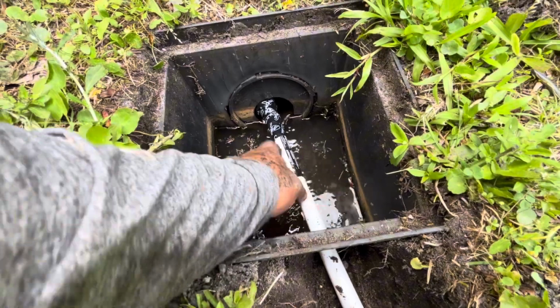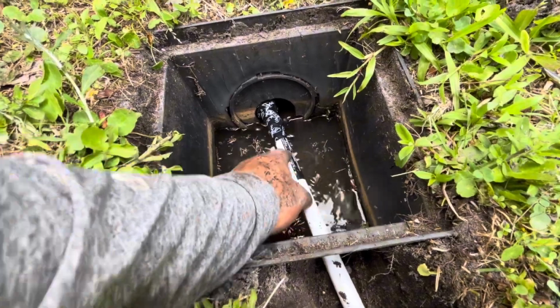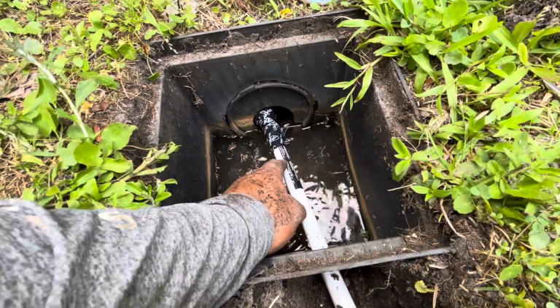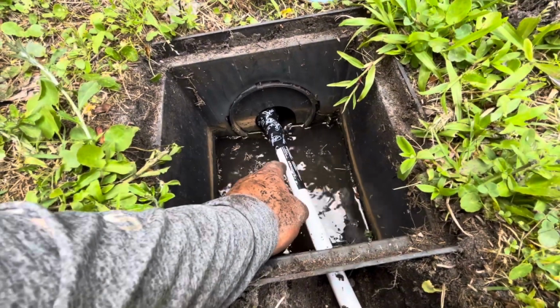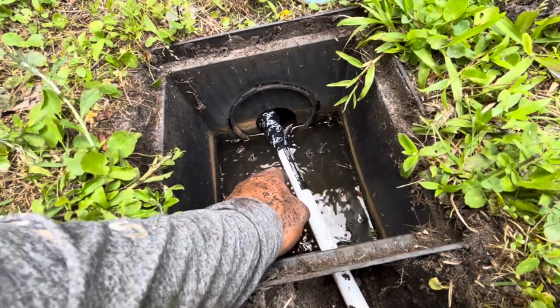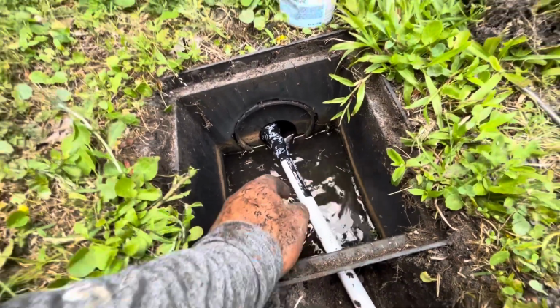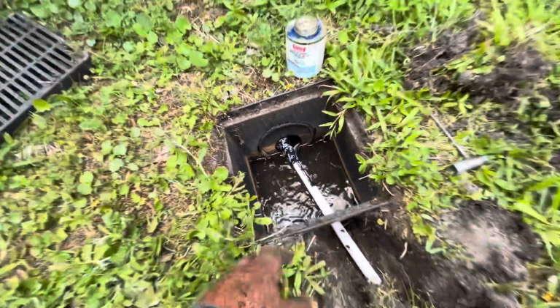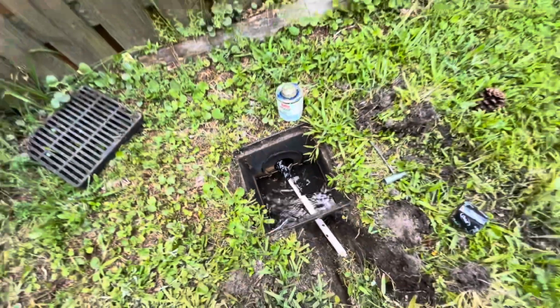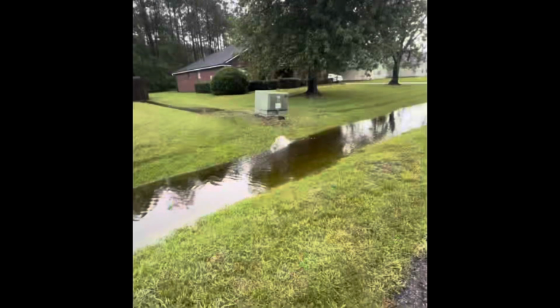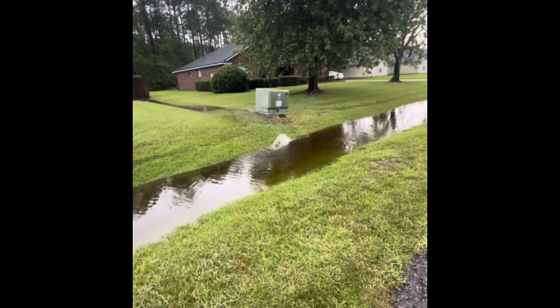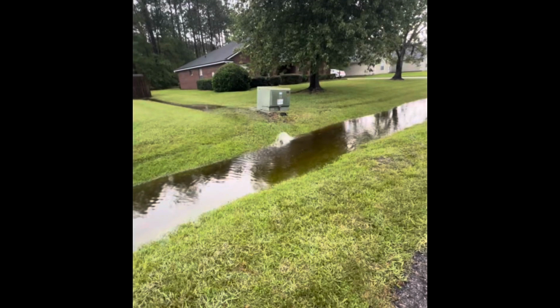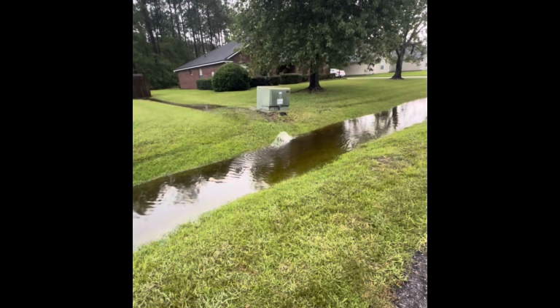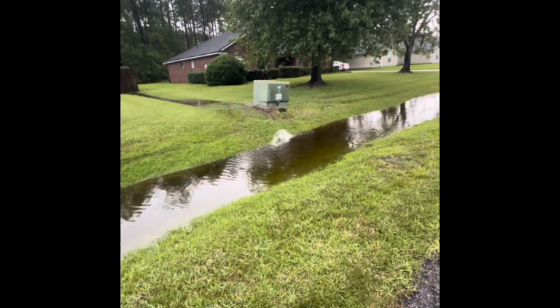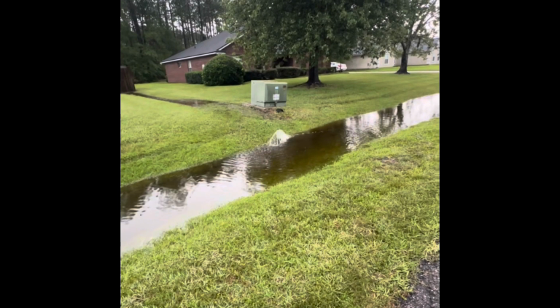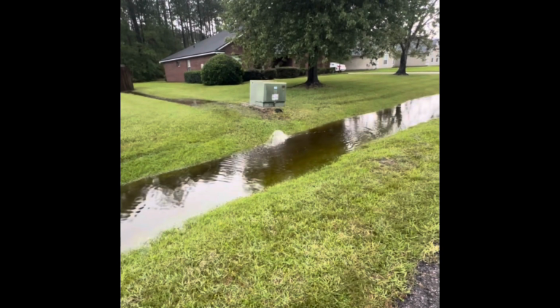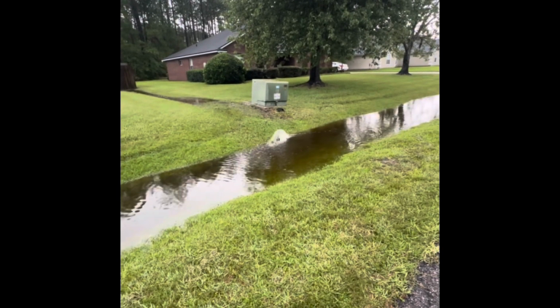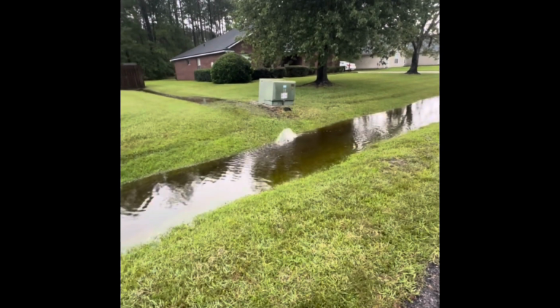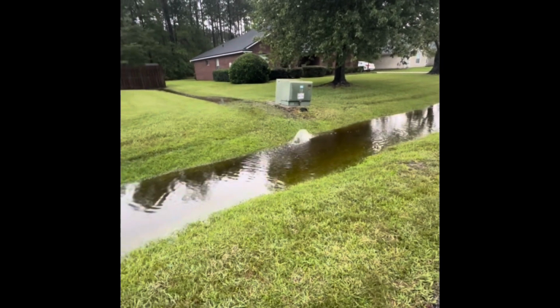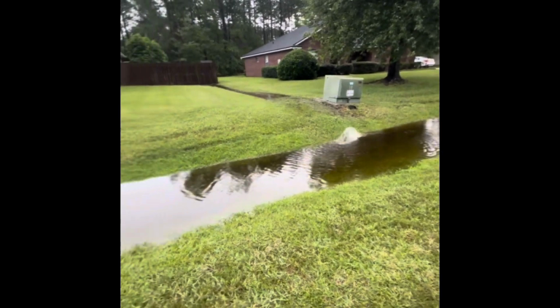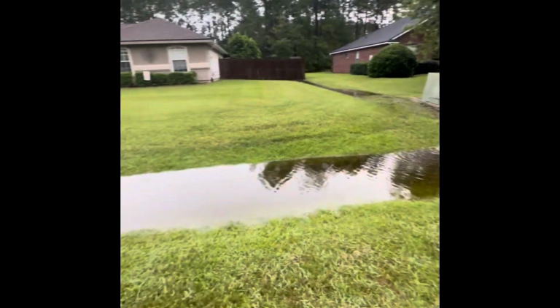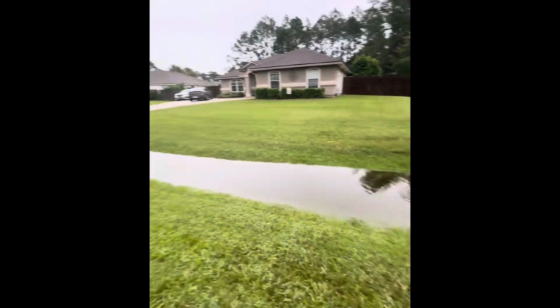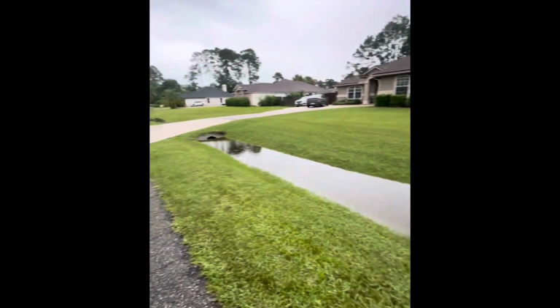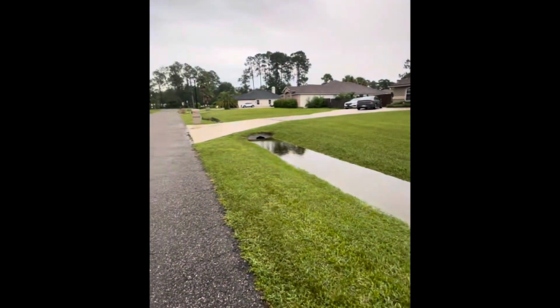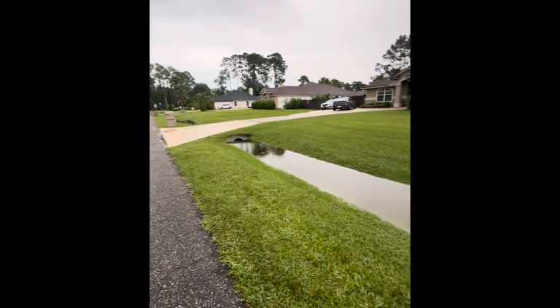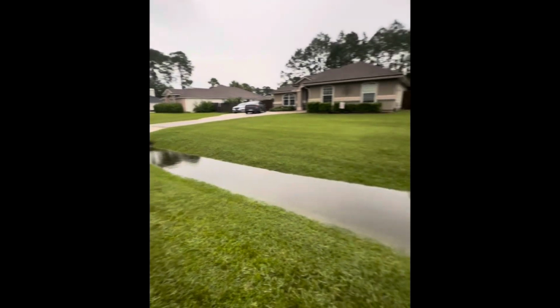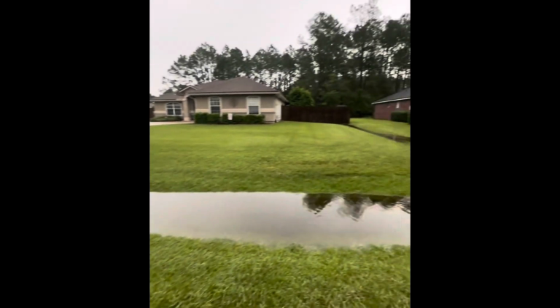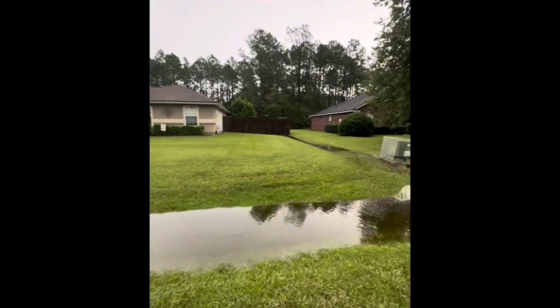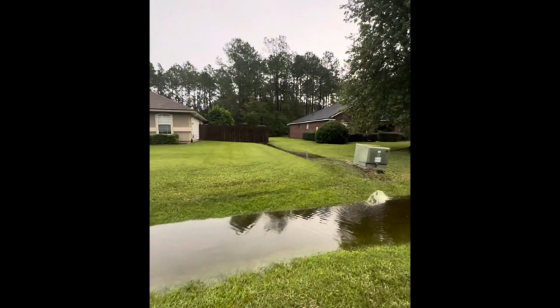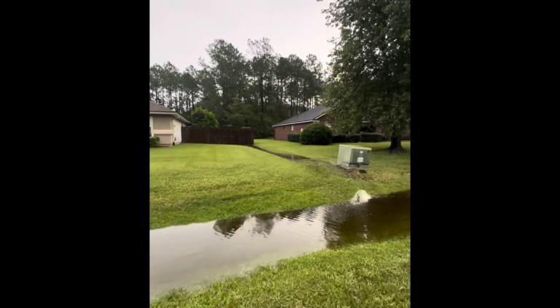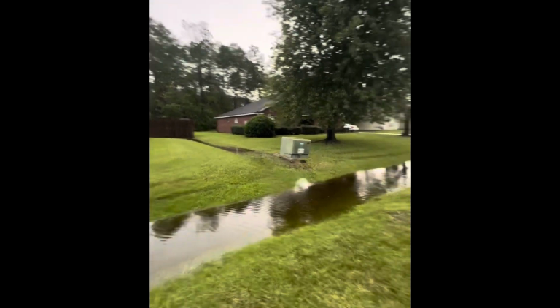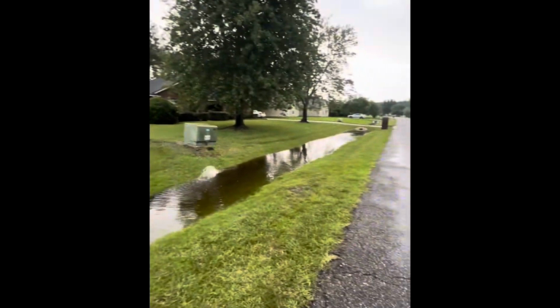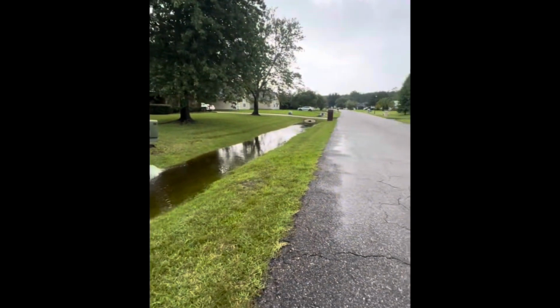We ran the discharge line up into an existing catch basin on the other side of the house, and that carries it — getting all the water from the backyard to the culvert in the front. And you can see this is a video from the customer — pretty happy.